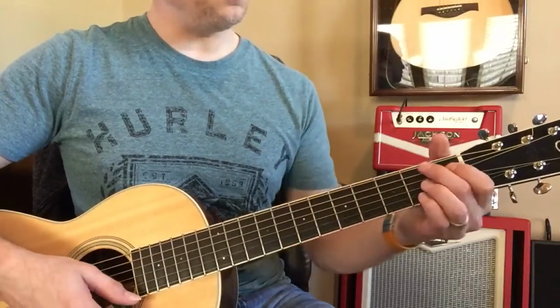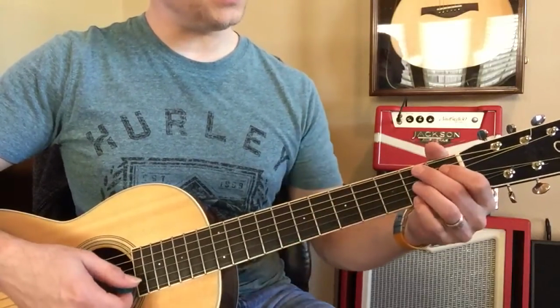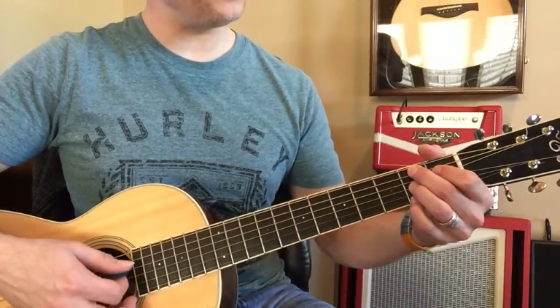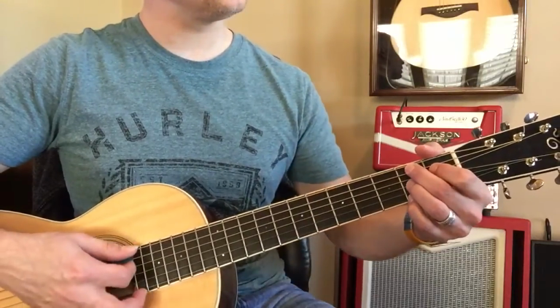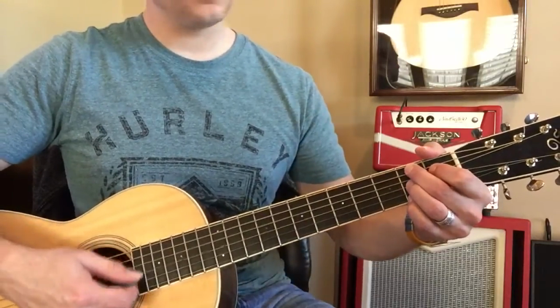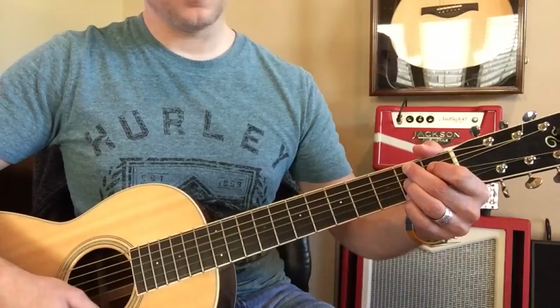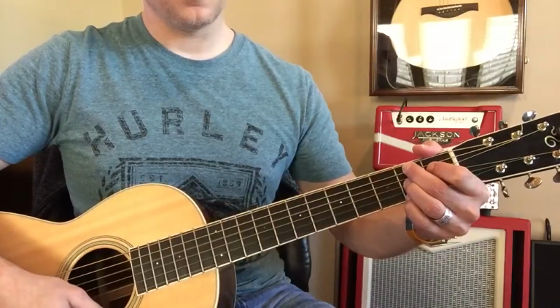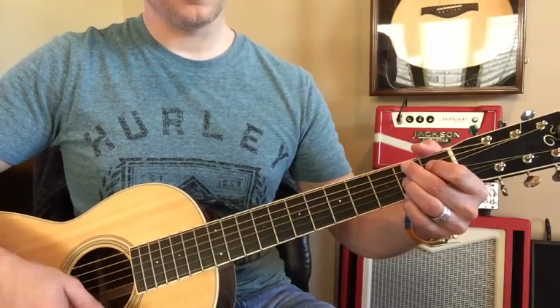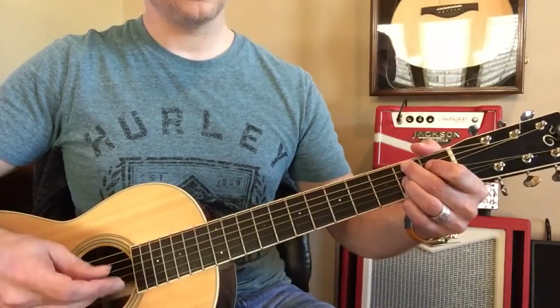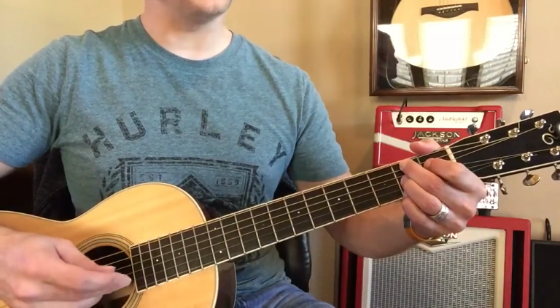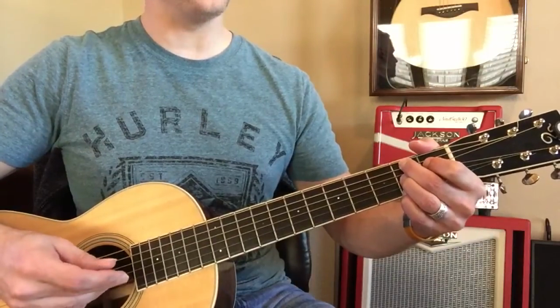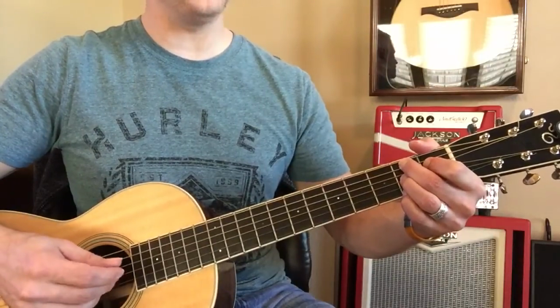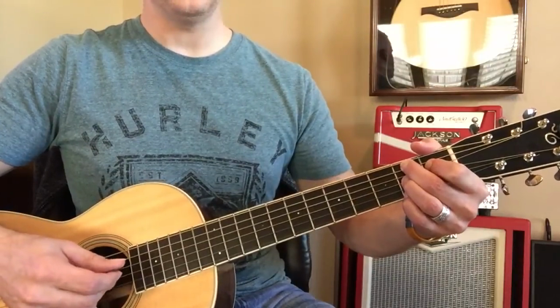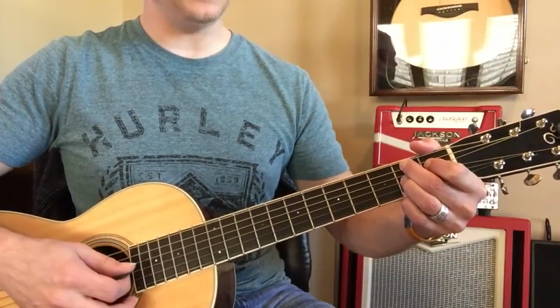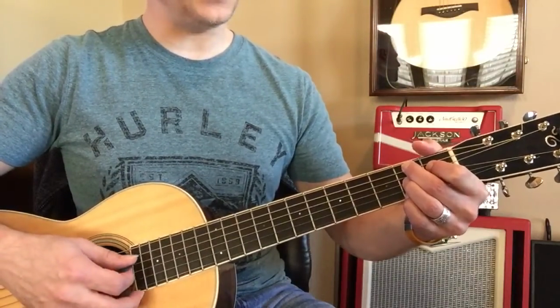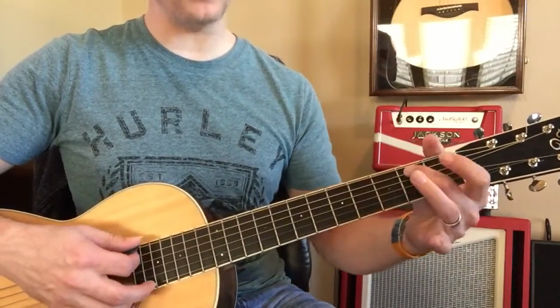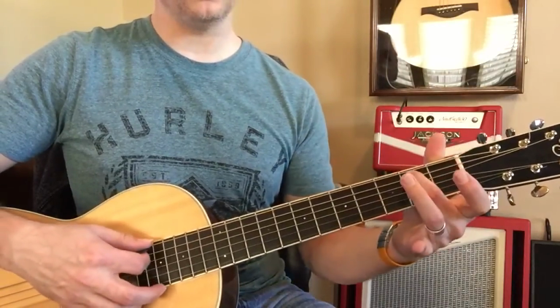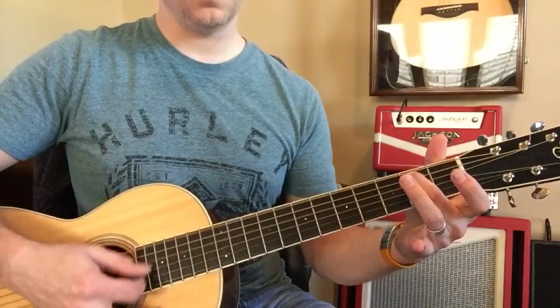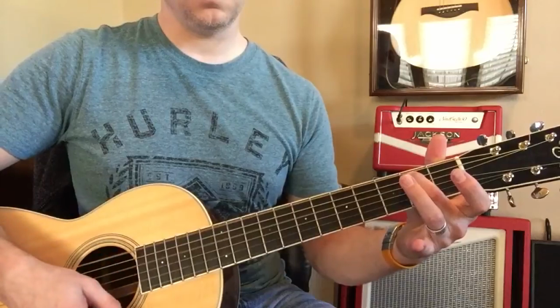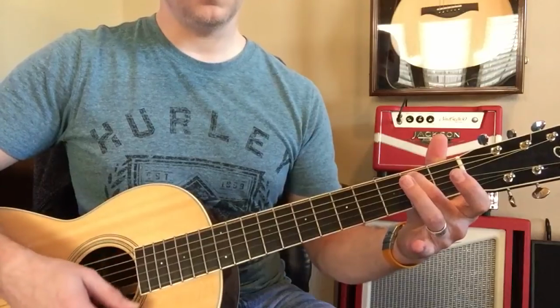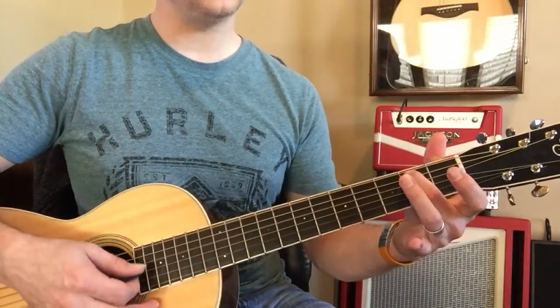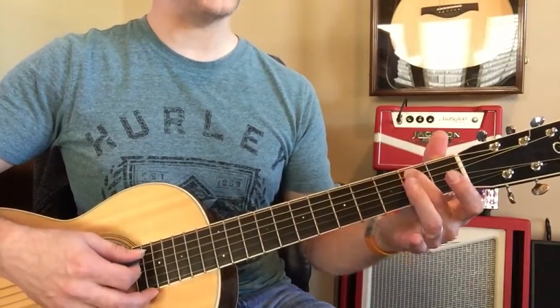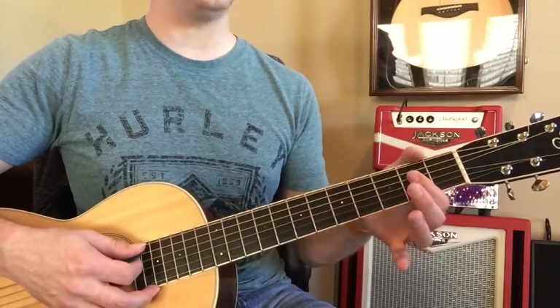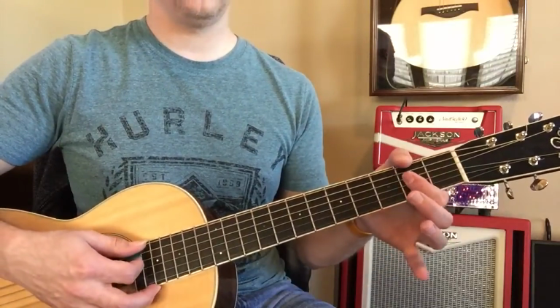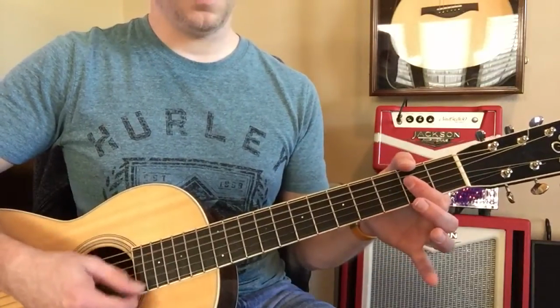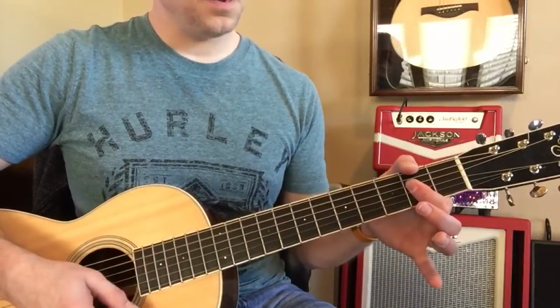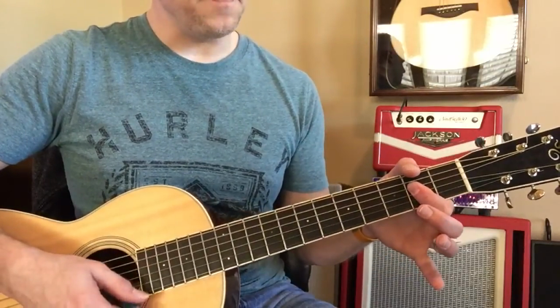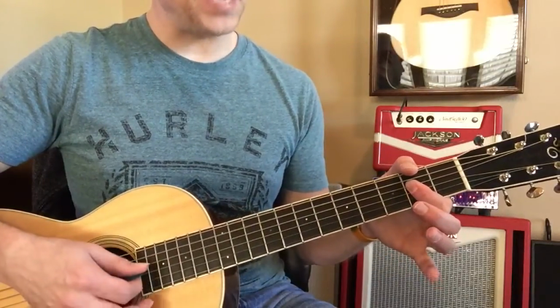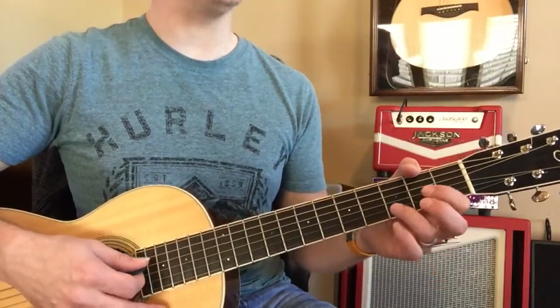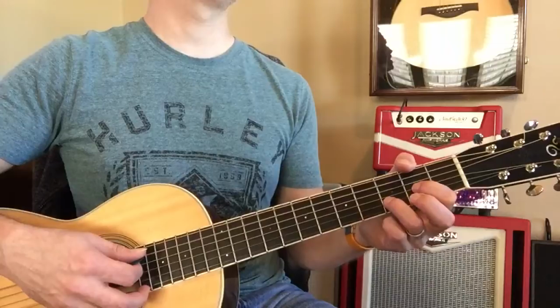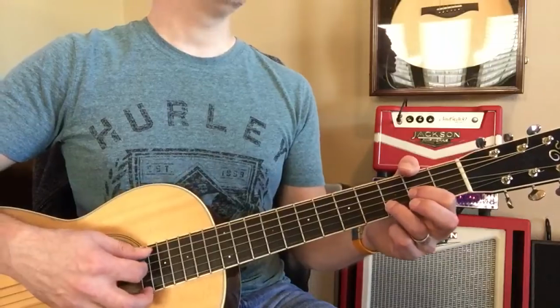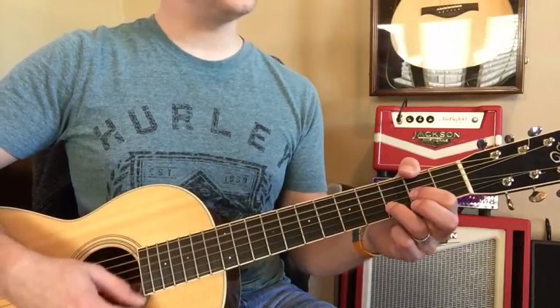Then B7 — that's the hard one. And then to E minor. Then to K. Now back to D.